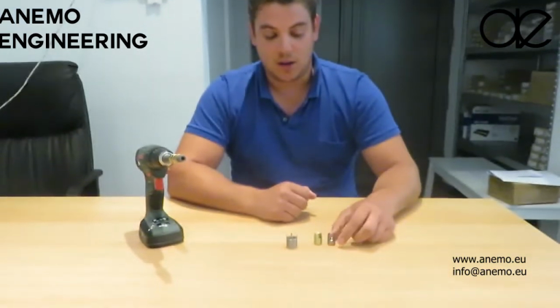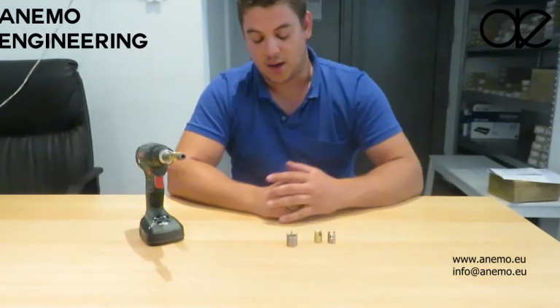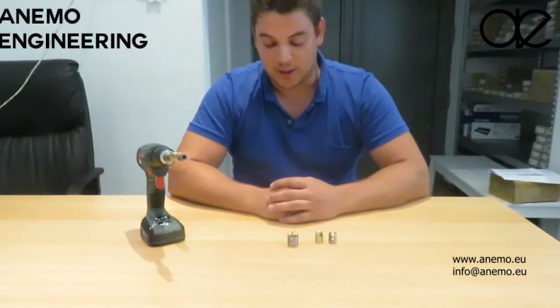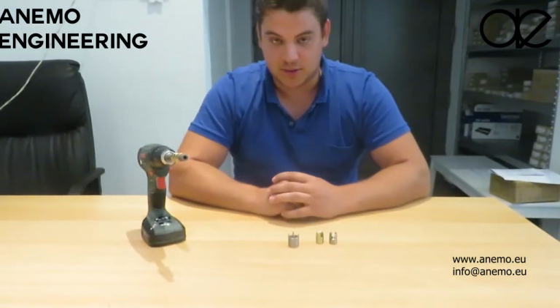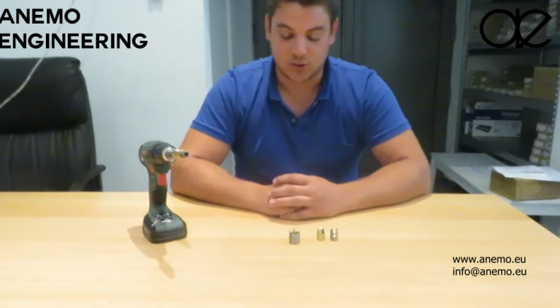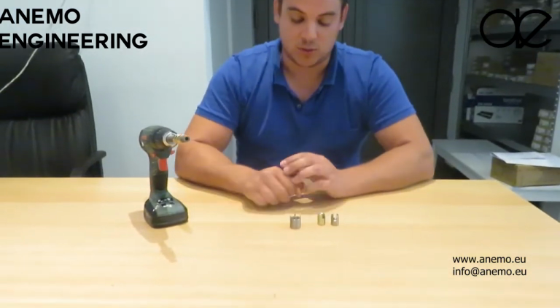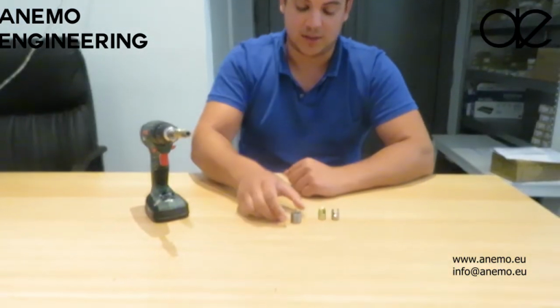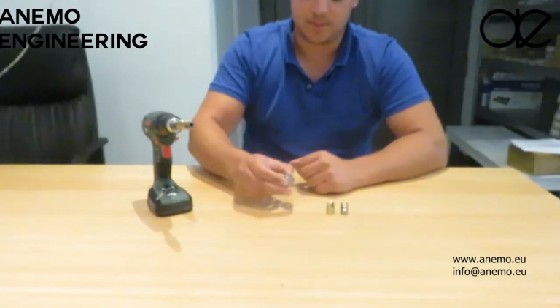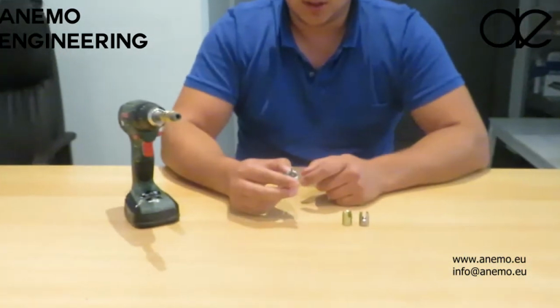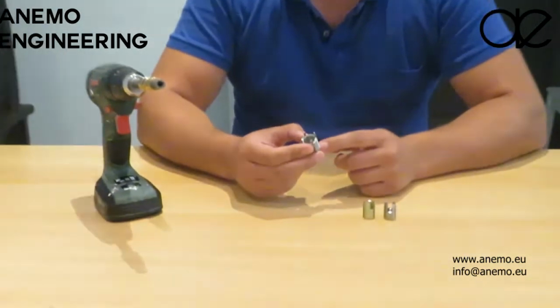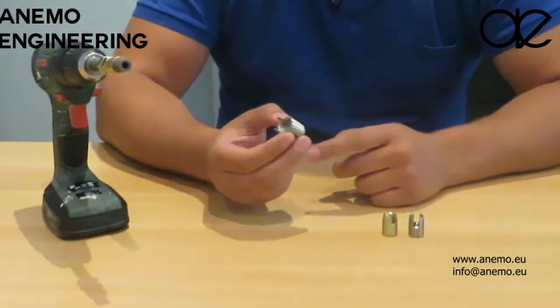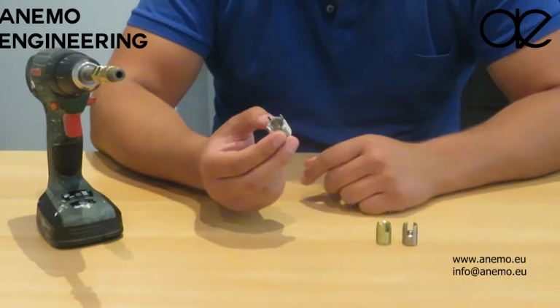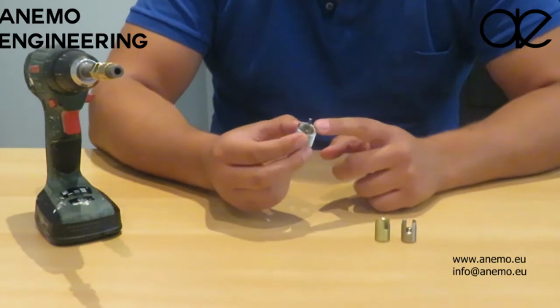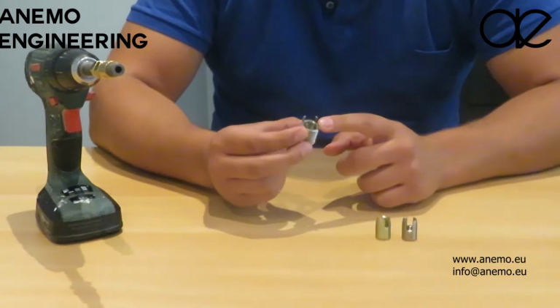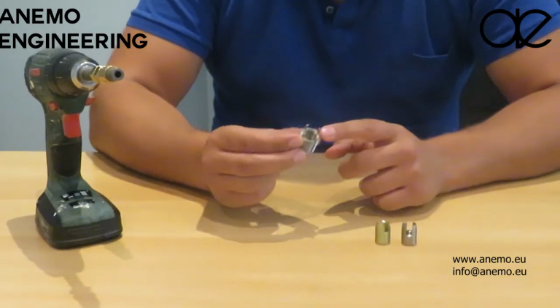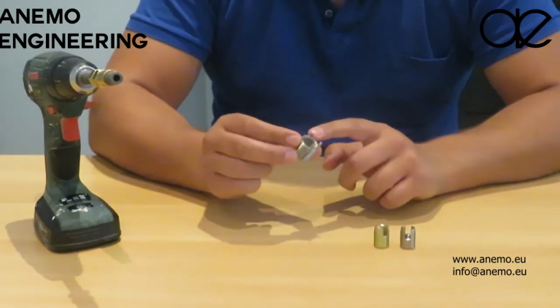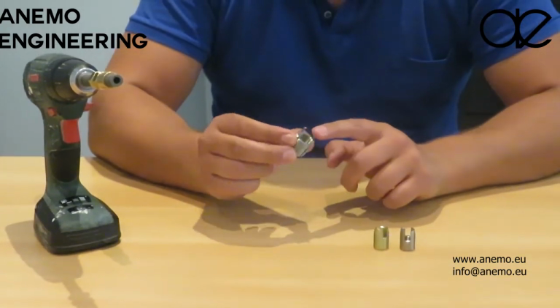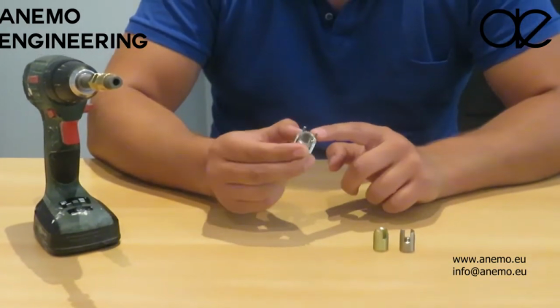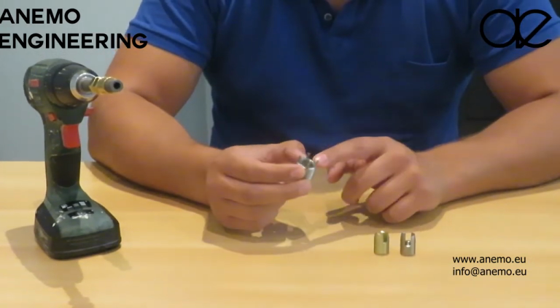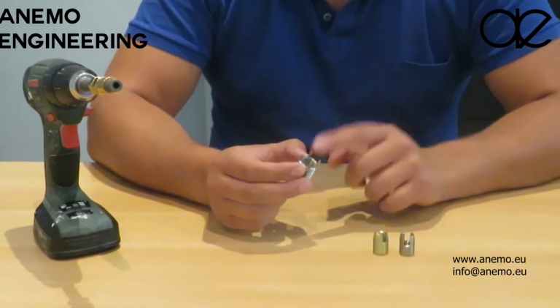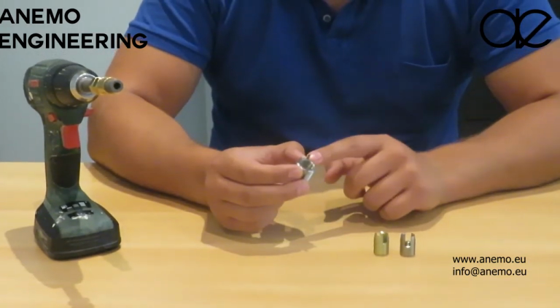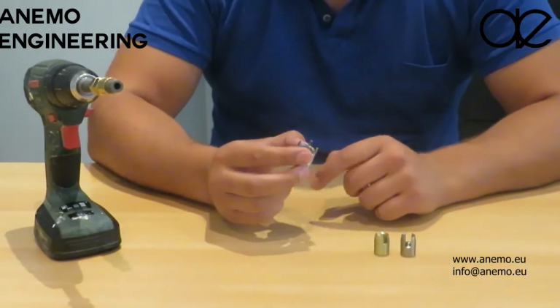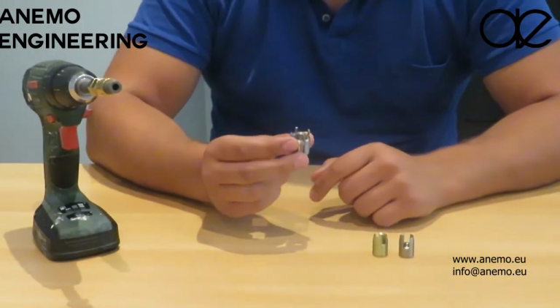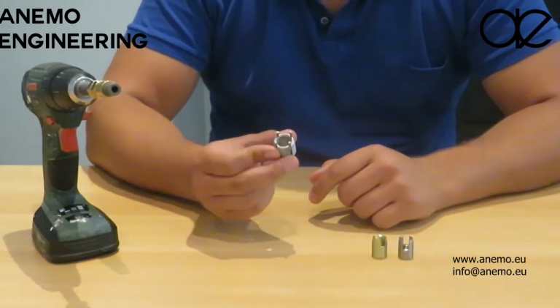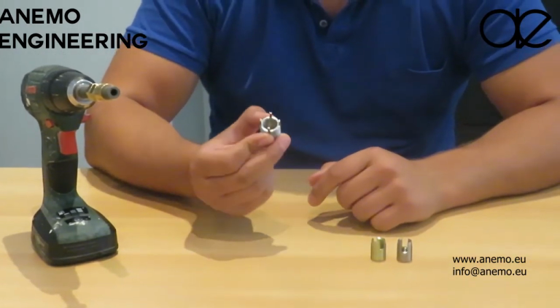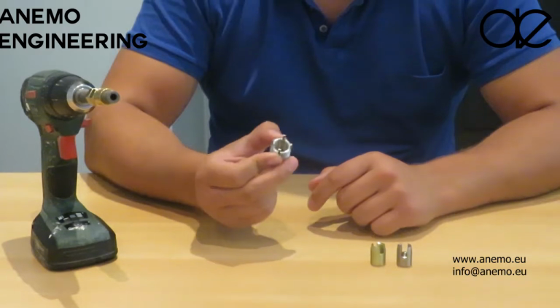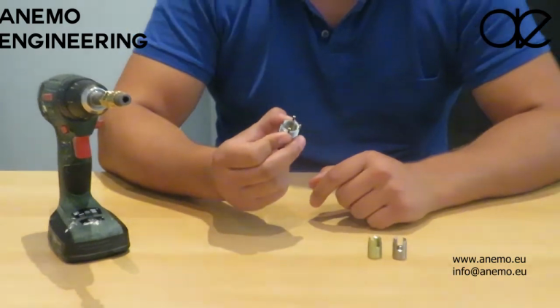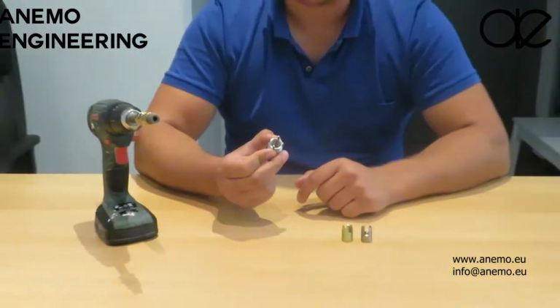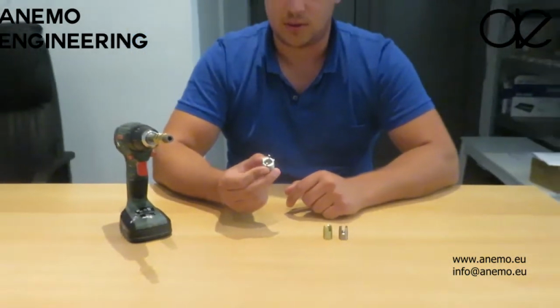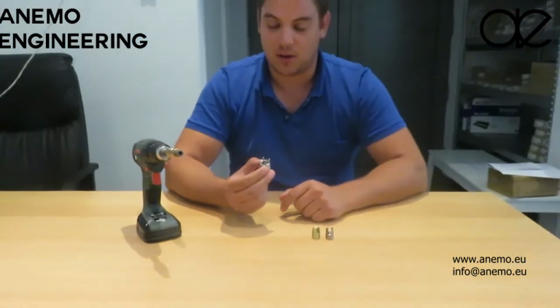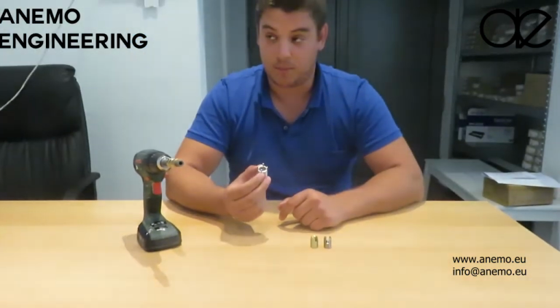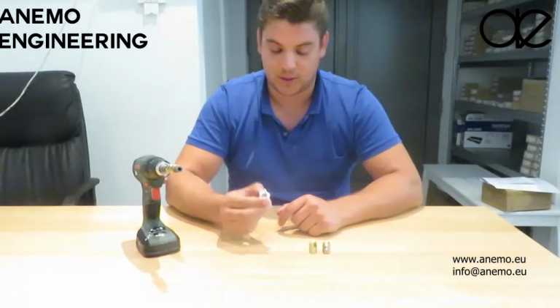If you need a higher pull-out strength, you can also switch to the cleats version. These parts have cleats on them, so you see these parts here. When you tap these in, it's fixed in your panel and gives a much larger pull-out strength.